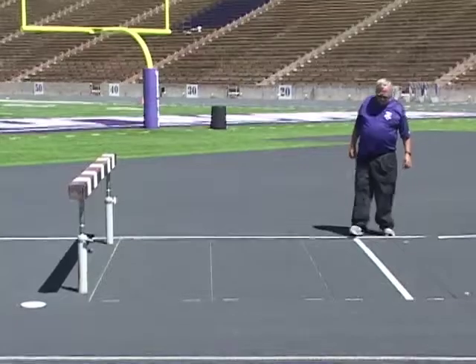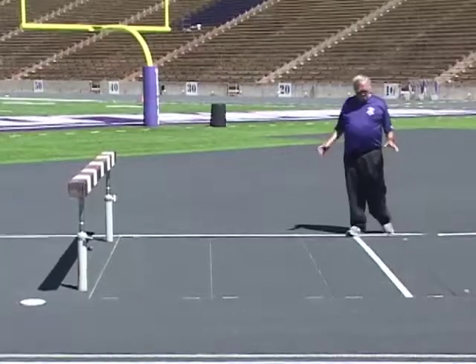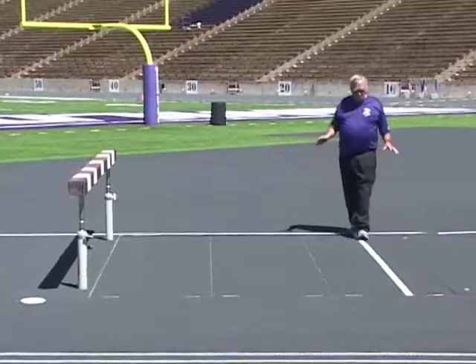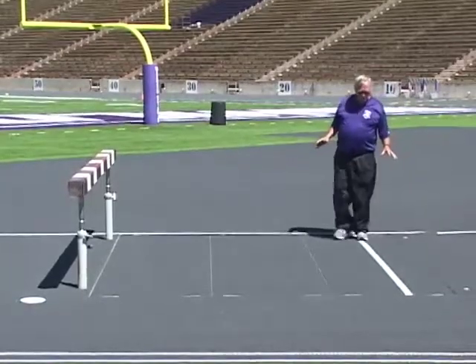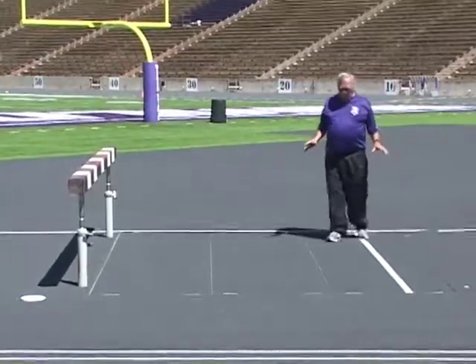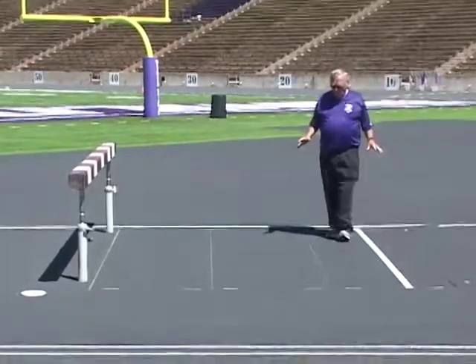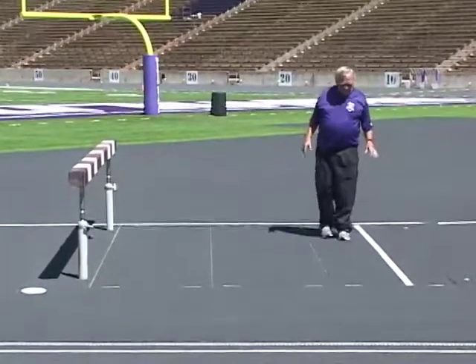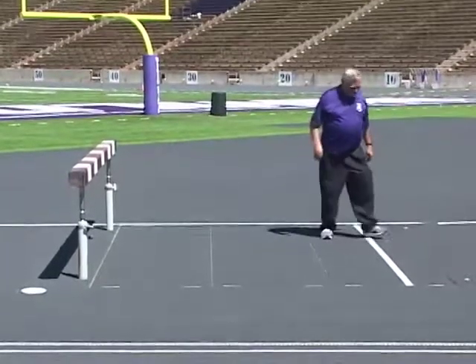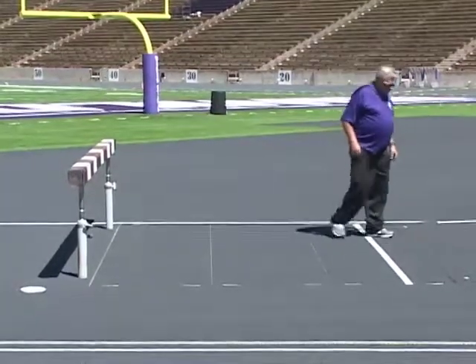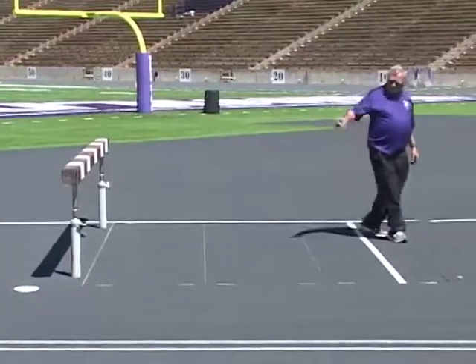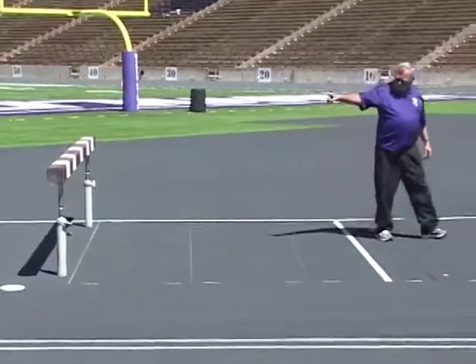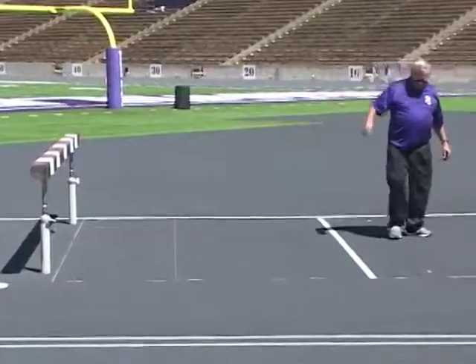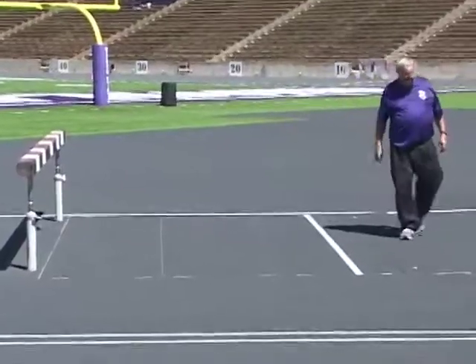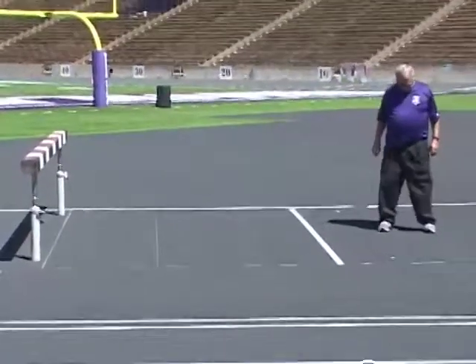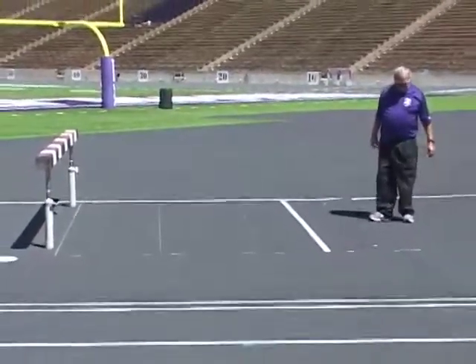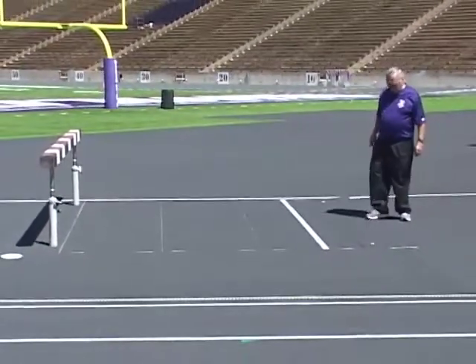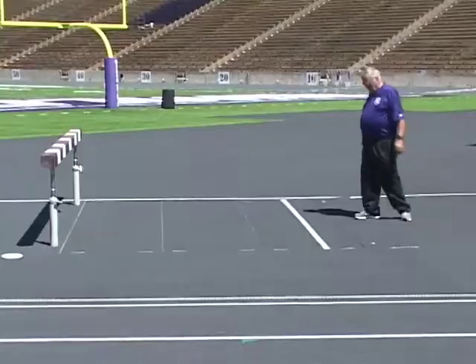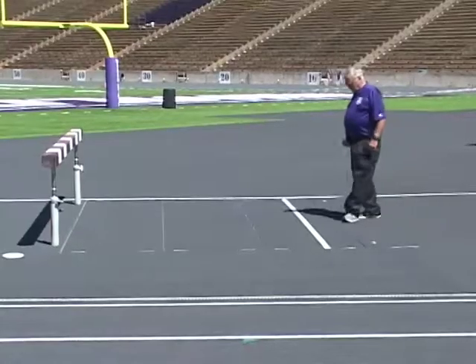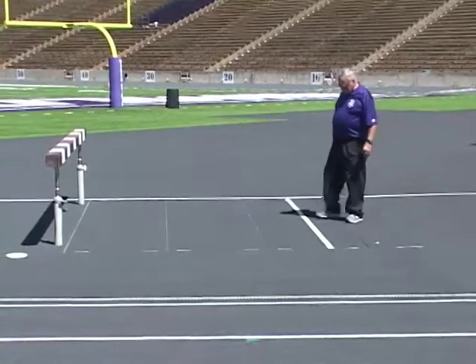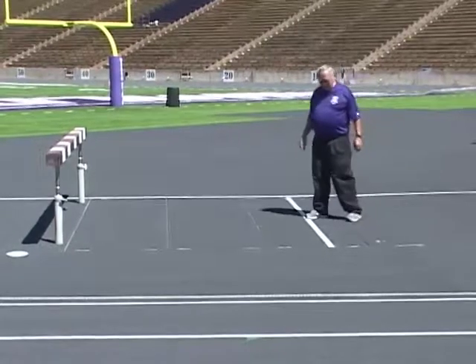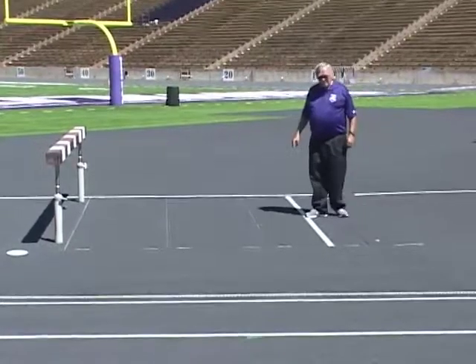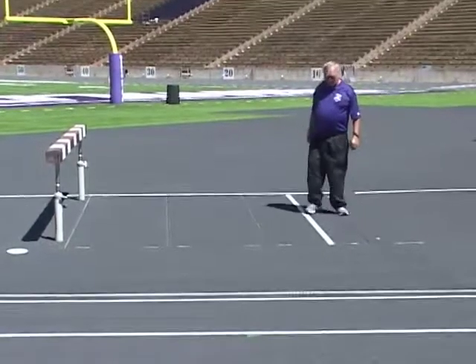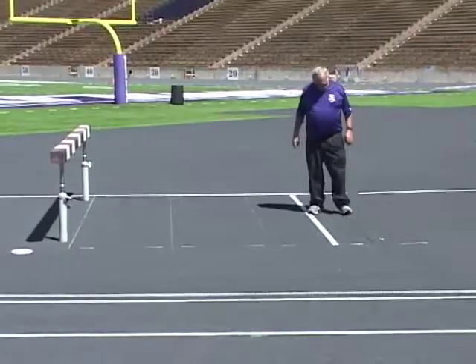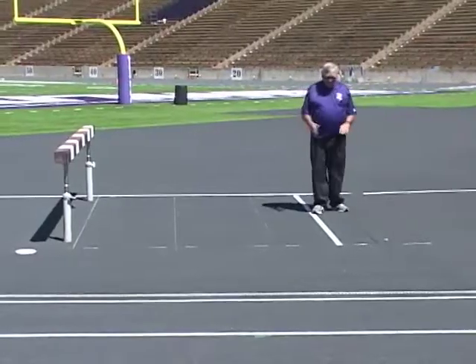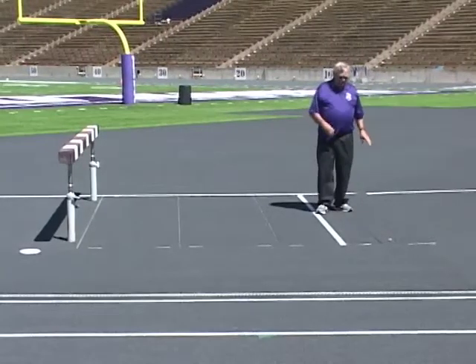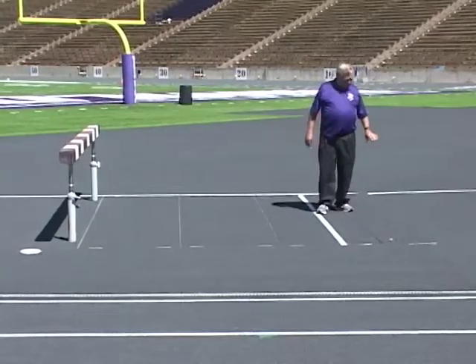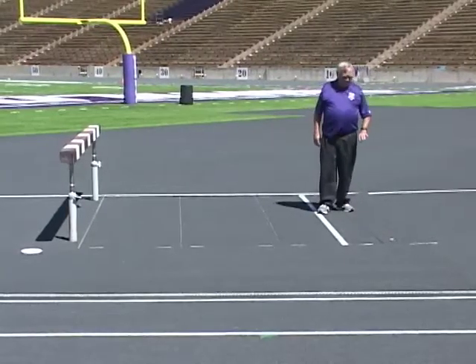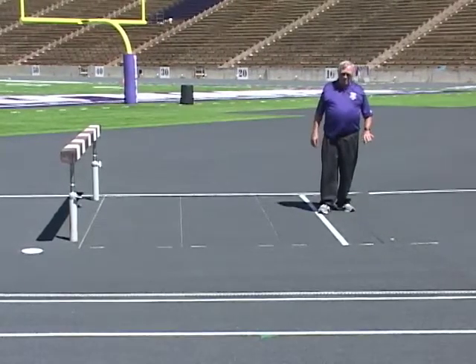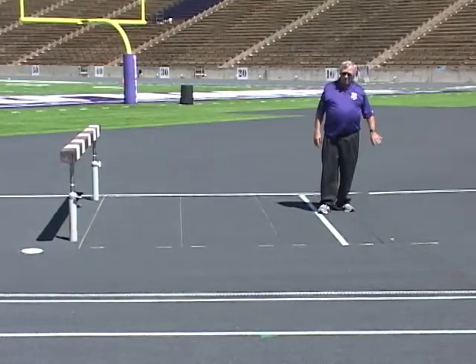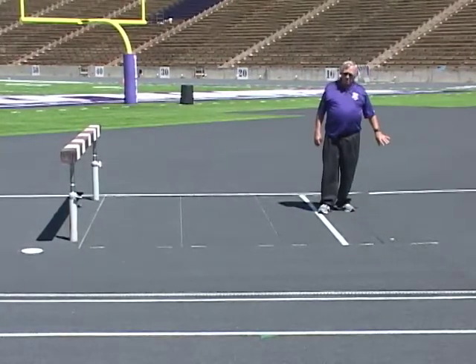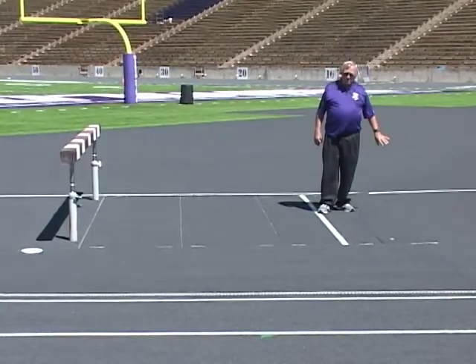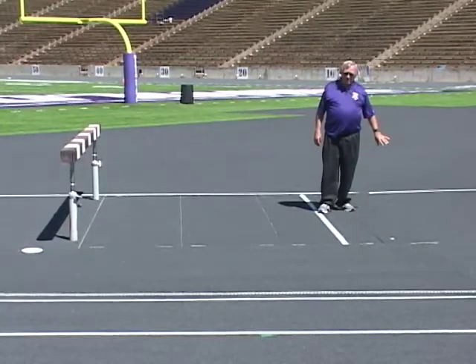This is our water jump pit. We have a cover on it. It is 12 feet from the barrier to this edge. This line is 9 feet. If they land on or past this line, then they will clear the hurdle with the second foot.